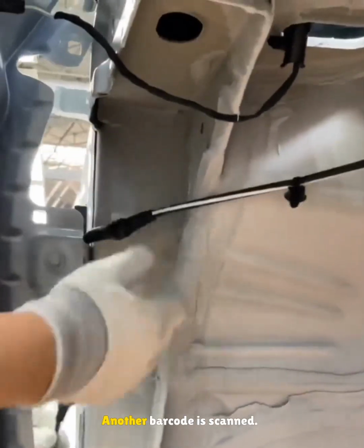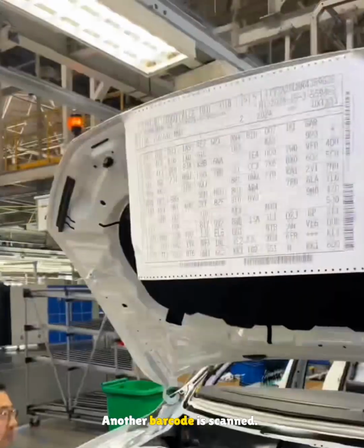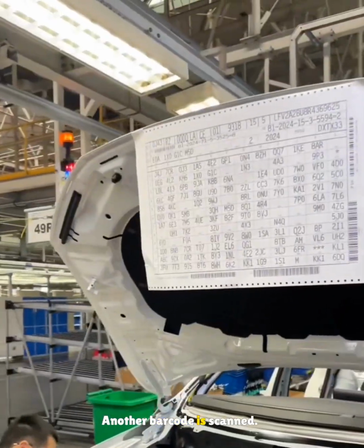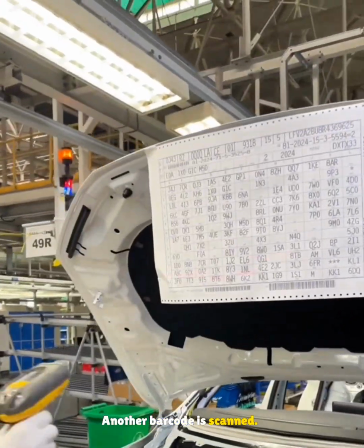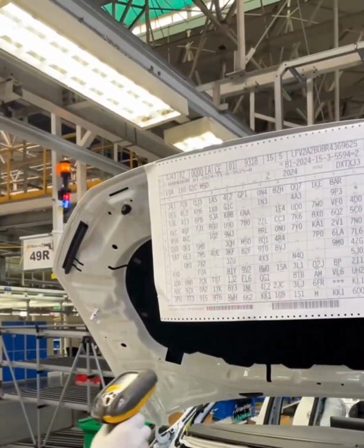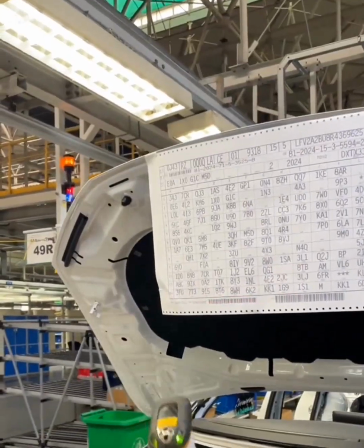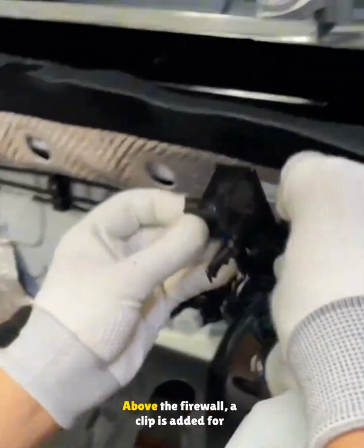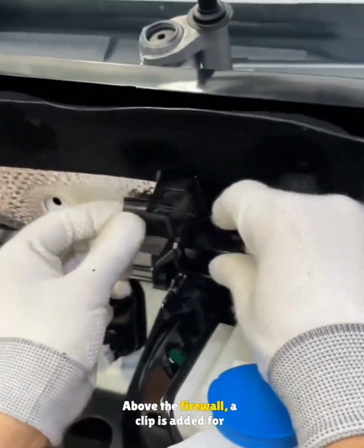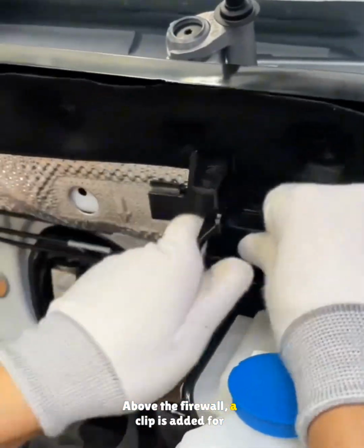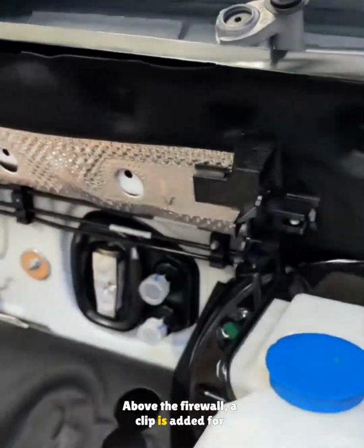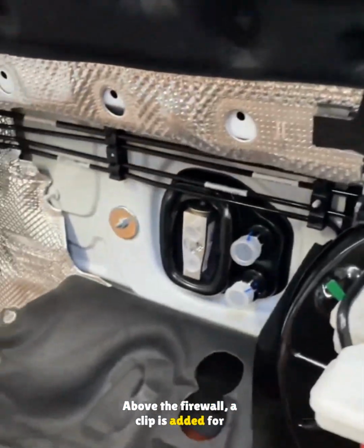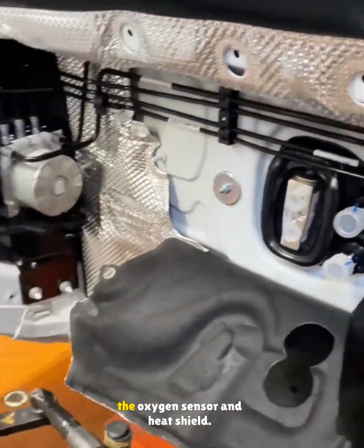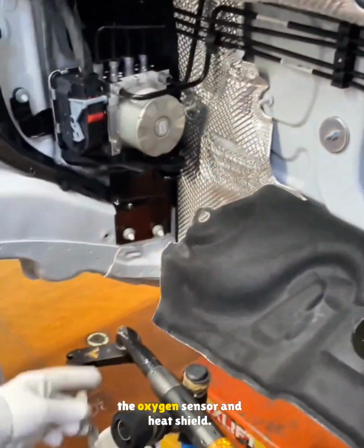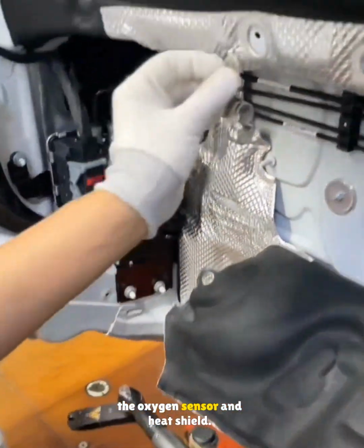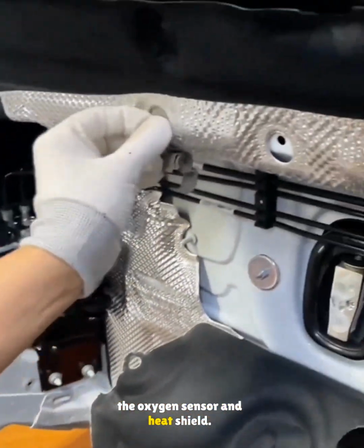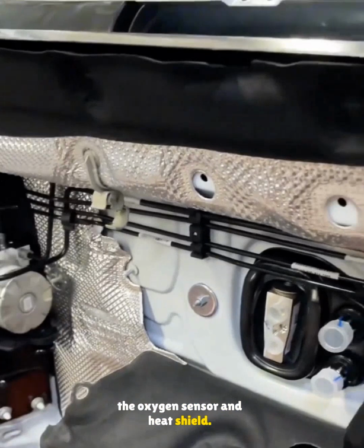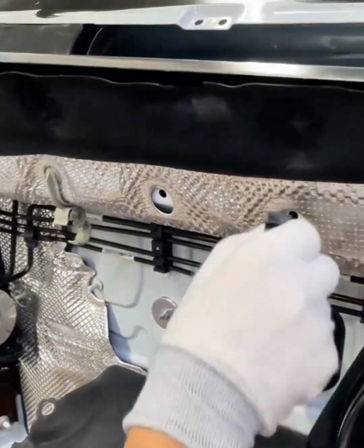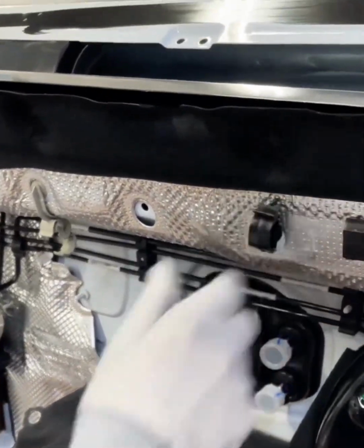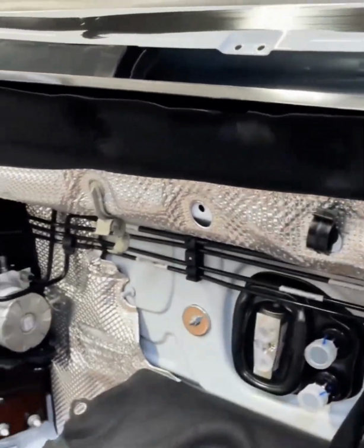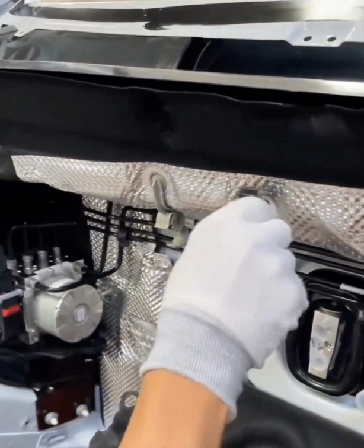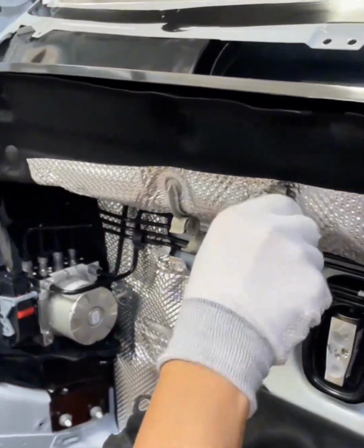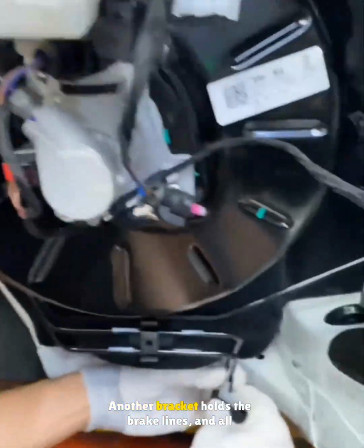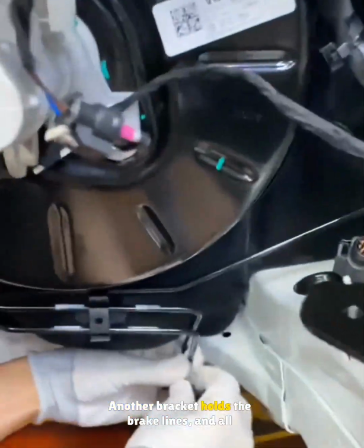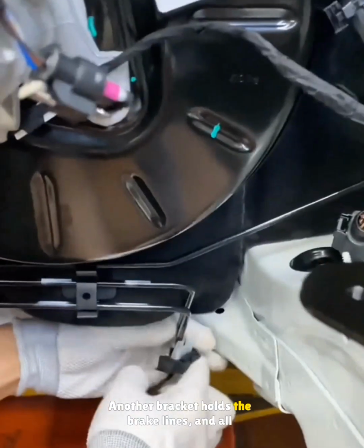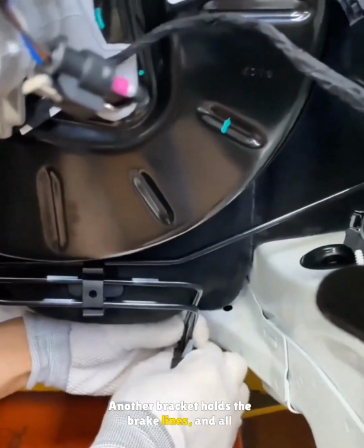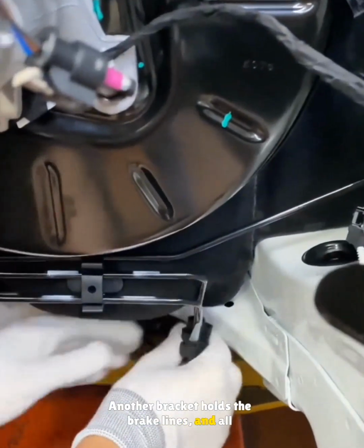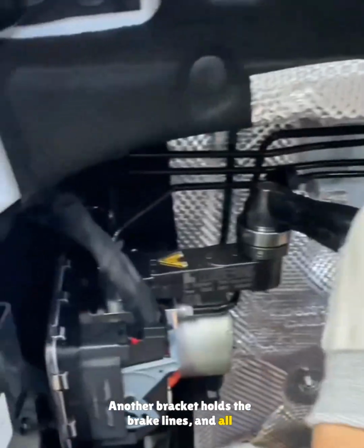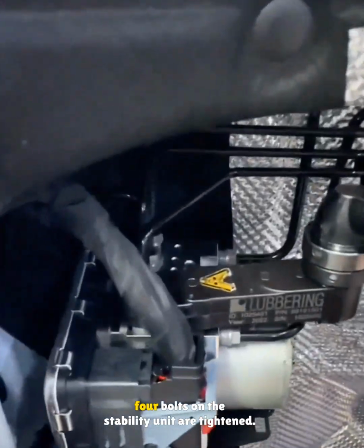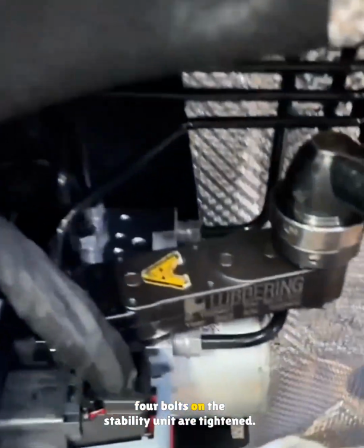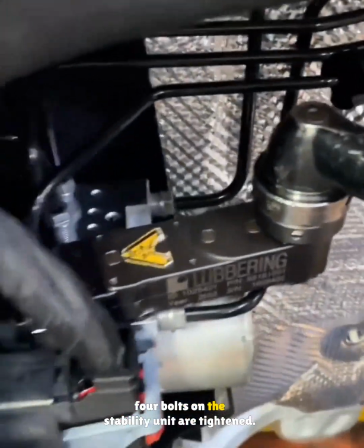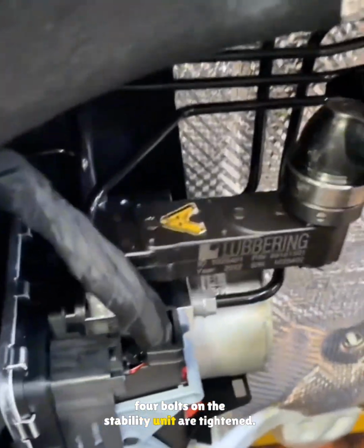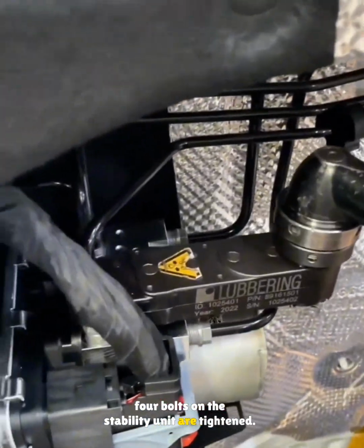Another barcode is scanned. Above the firewall, a clip is added for the oxygen sensor and heat shield. Another bracket holds the brake lines, and all four bolts on the stability unit are tightened.